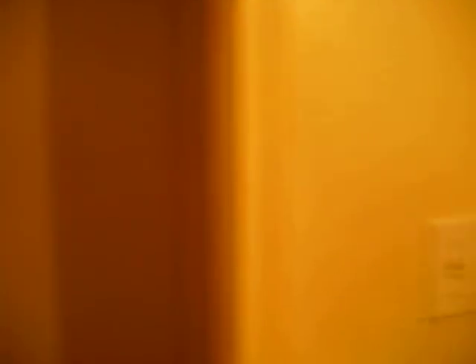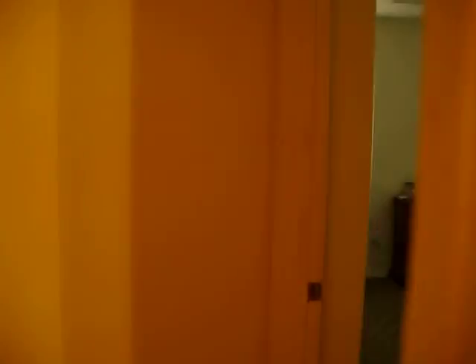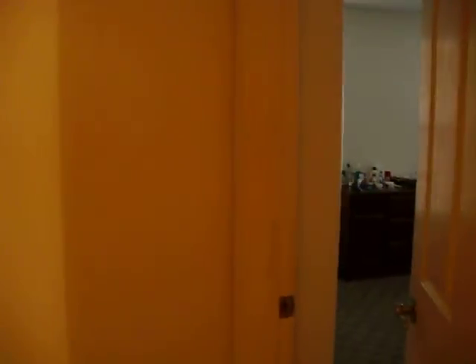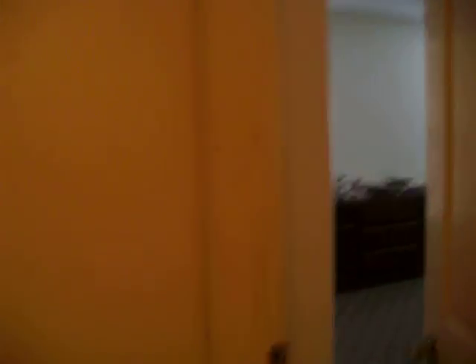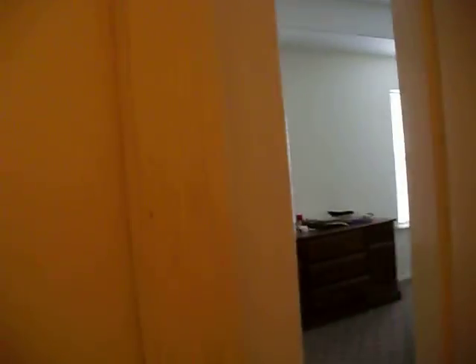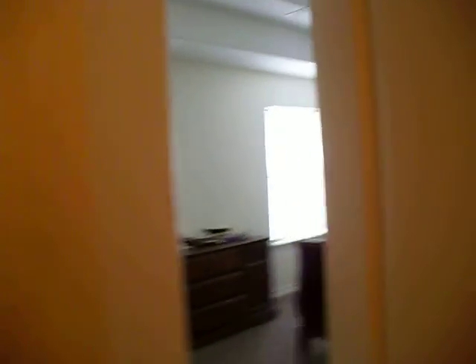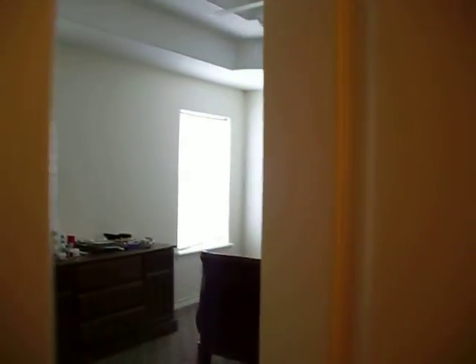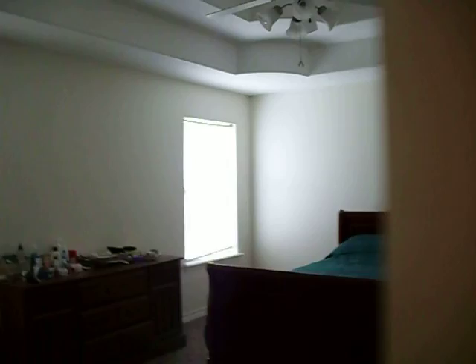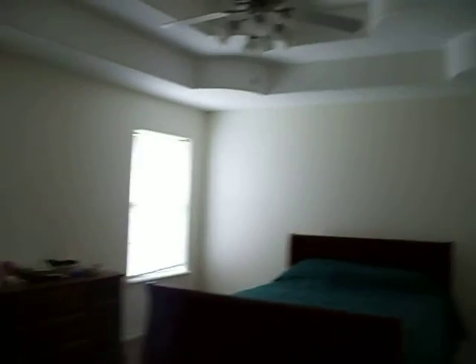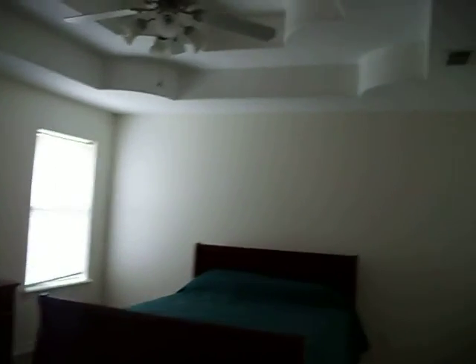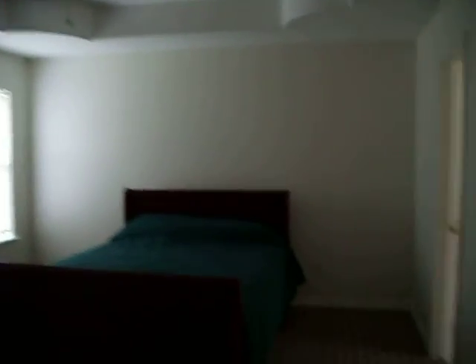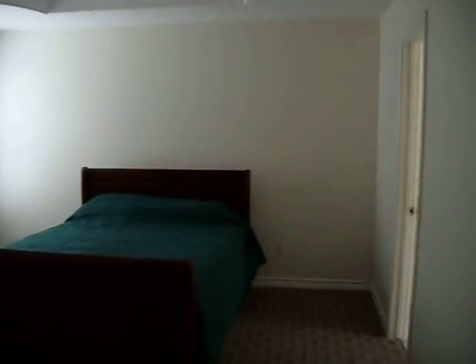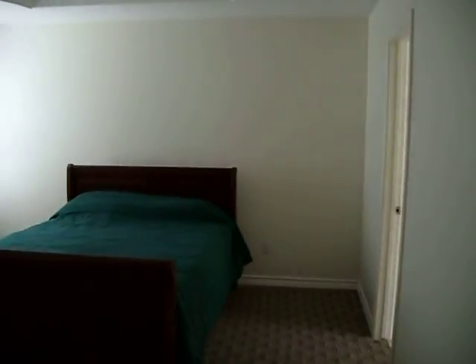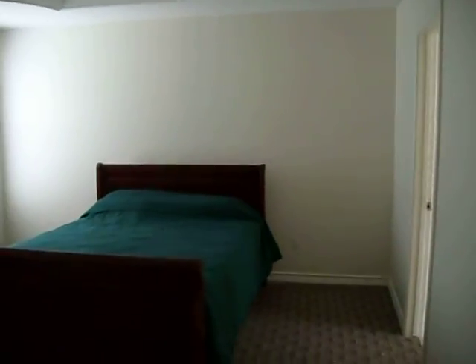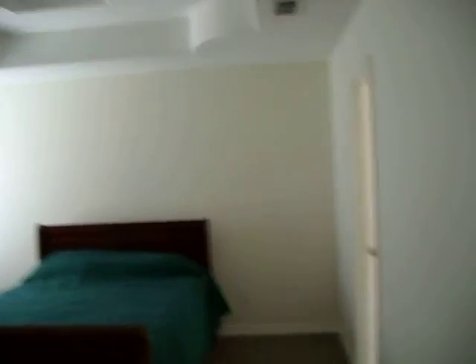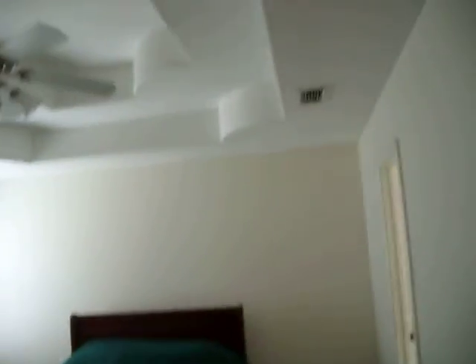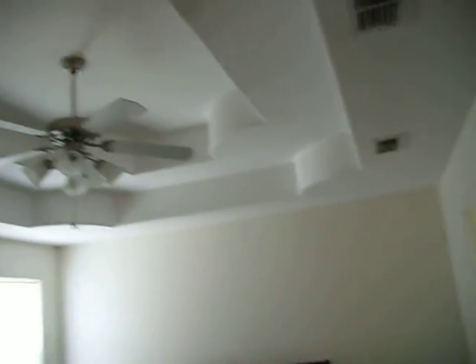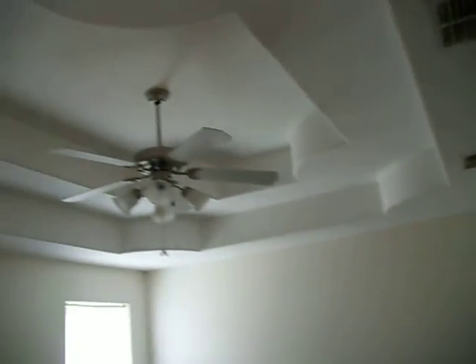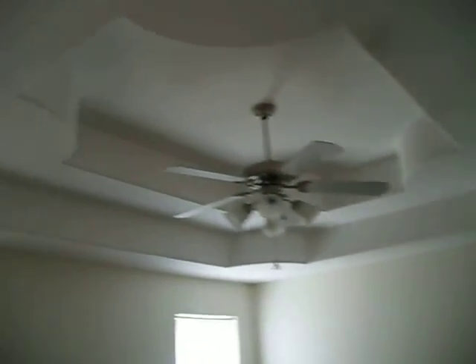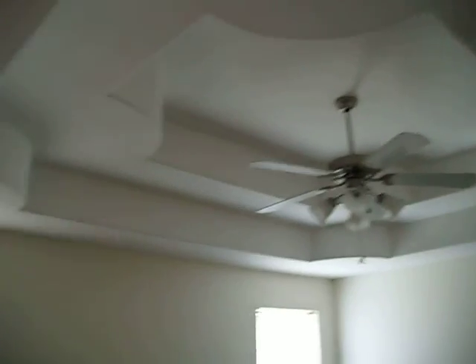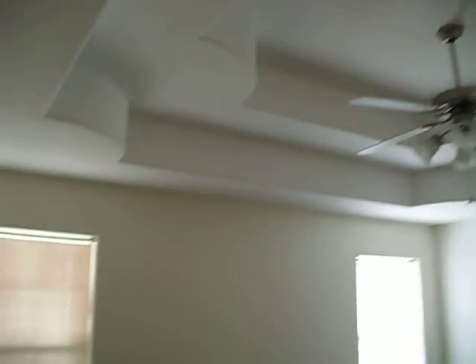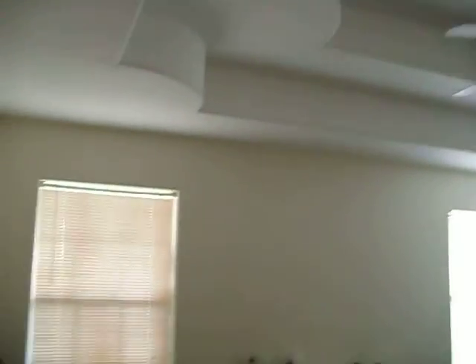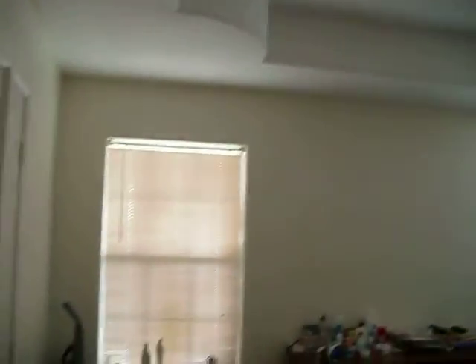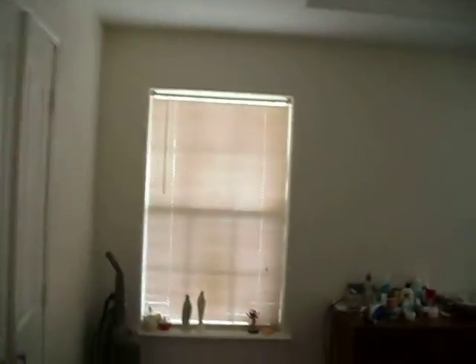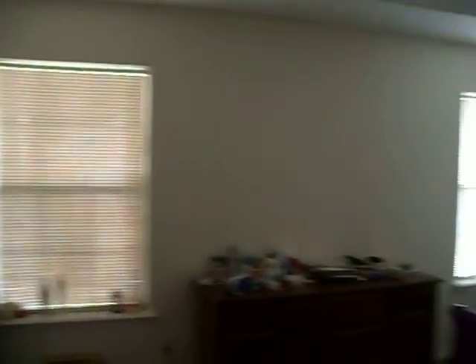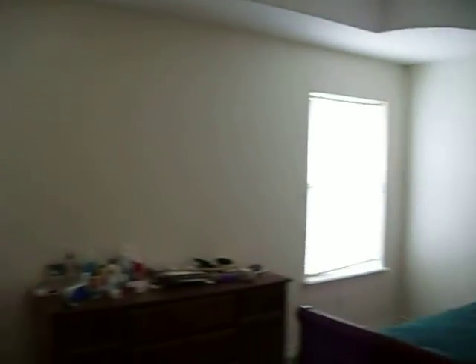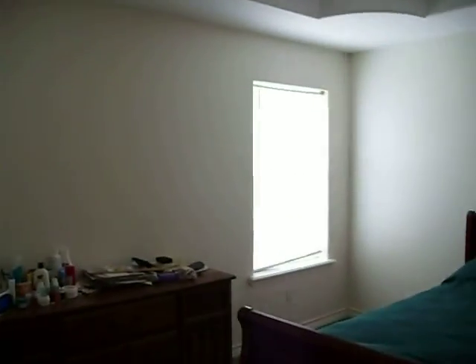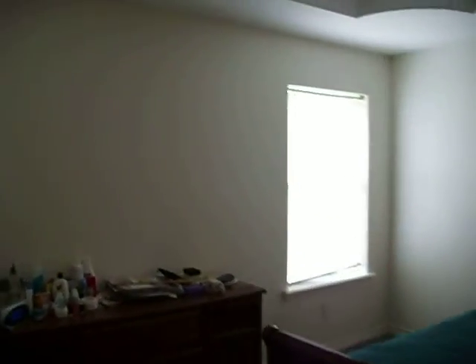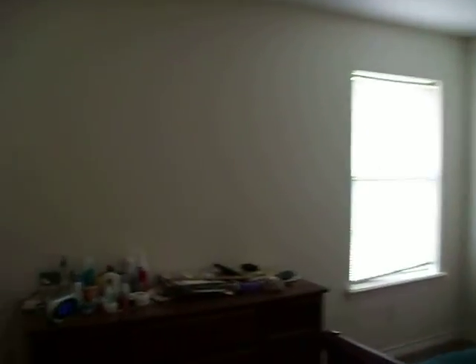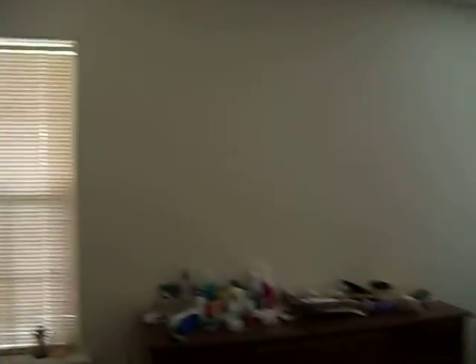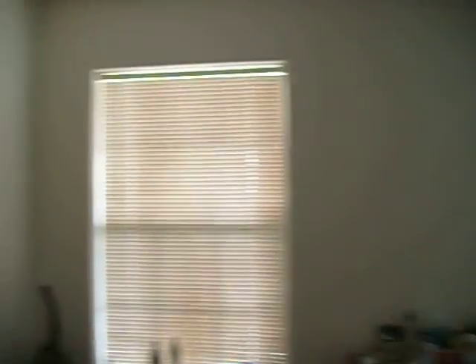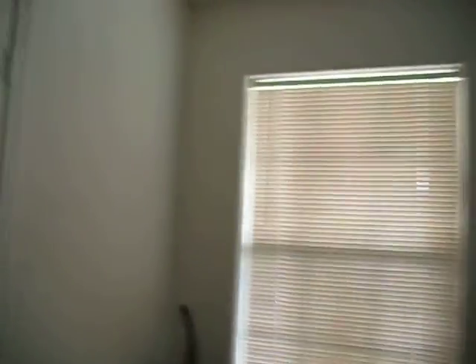We're going to work to the master bedroom, to get an idea of the space that we have here. Beautiful ceilings again, with the windows here on each side.